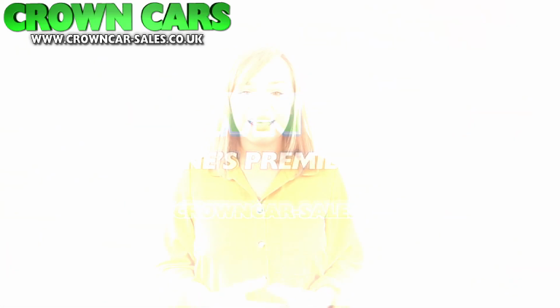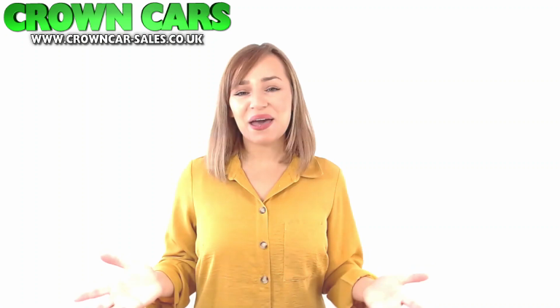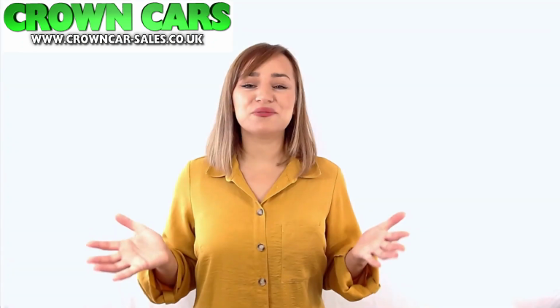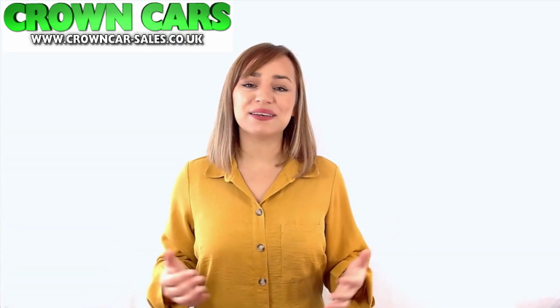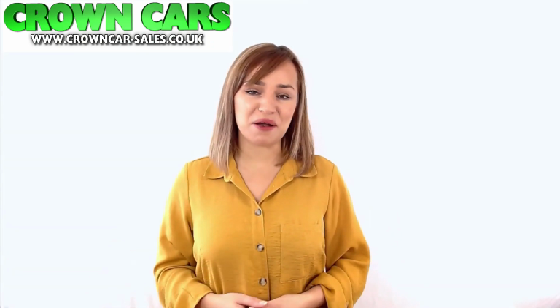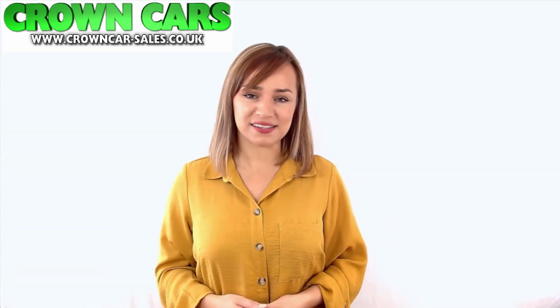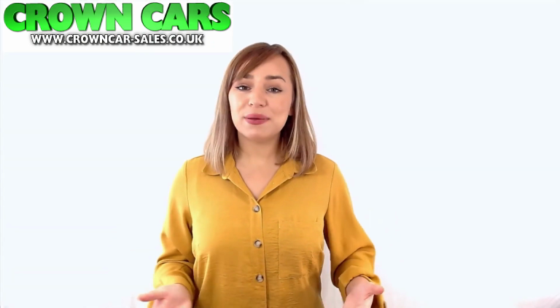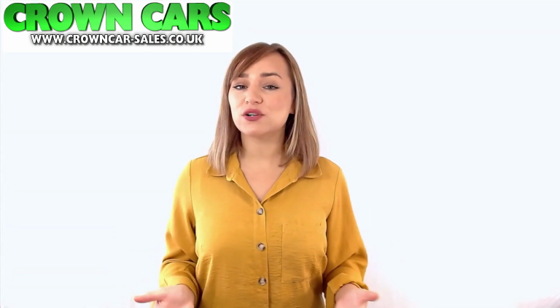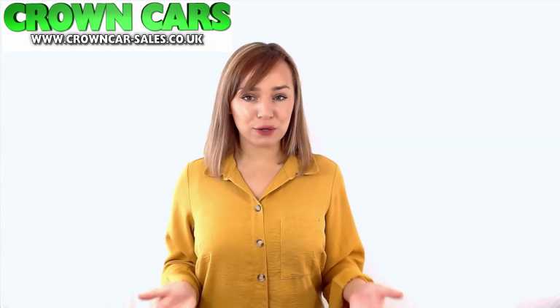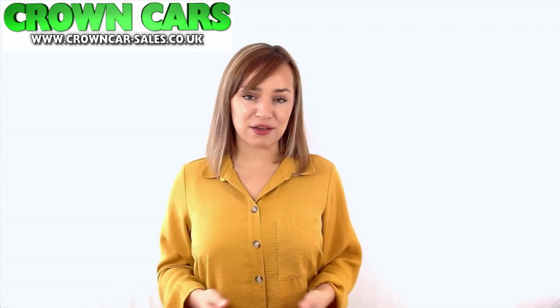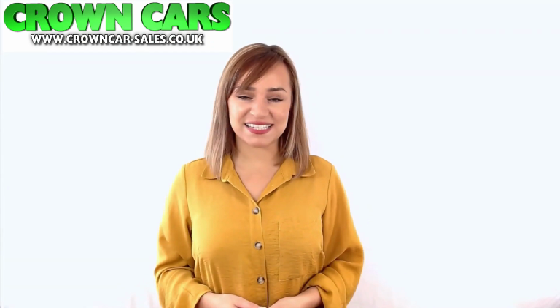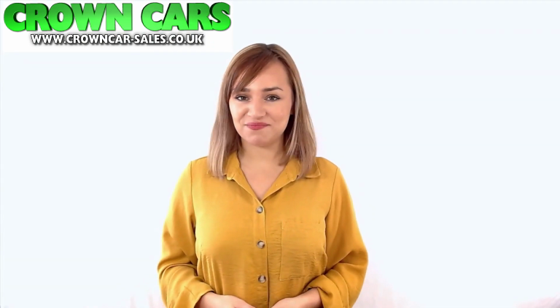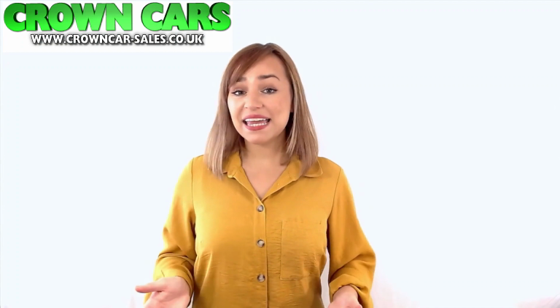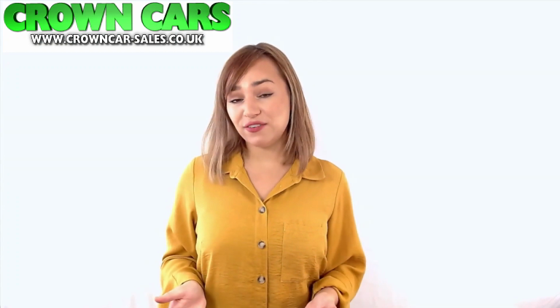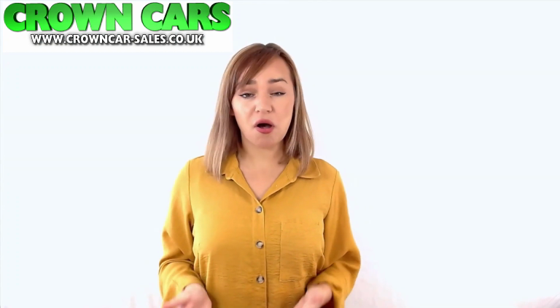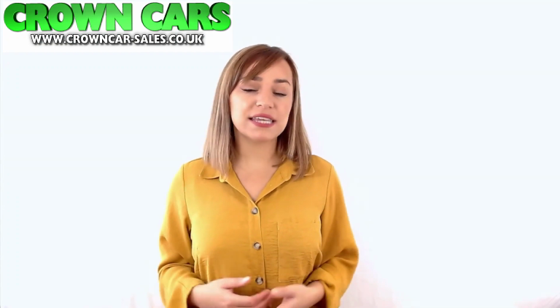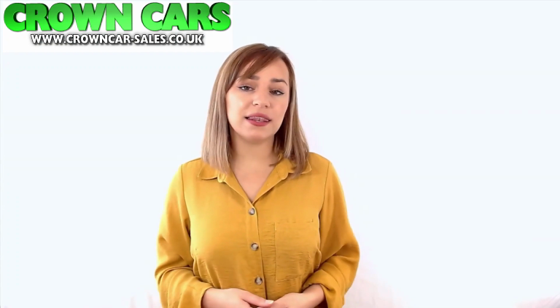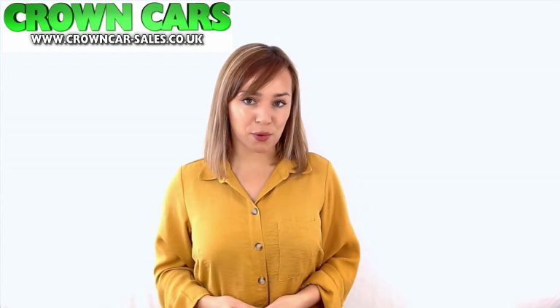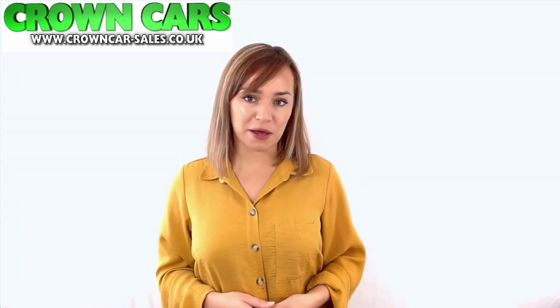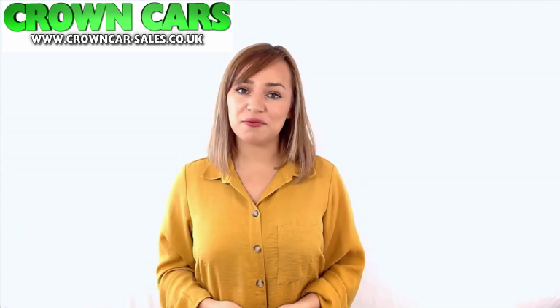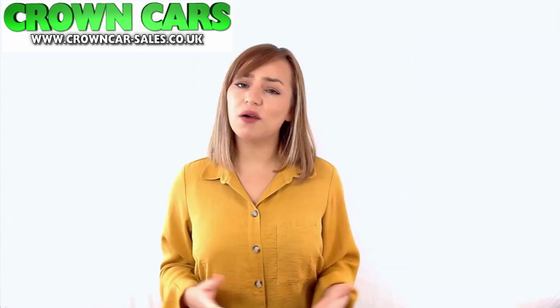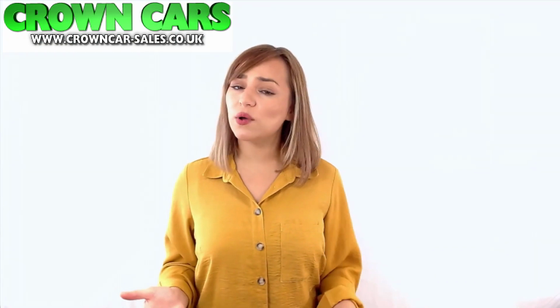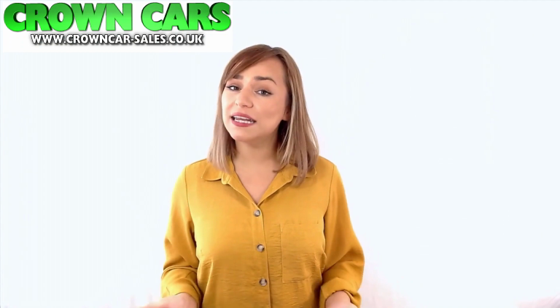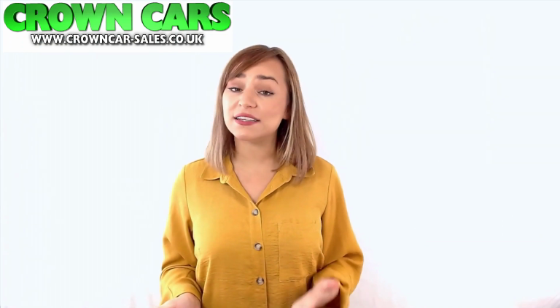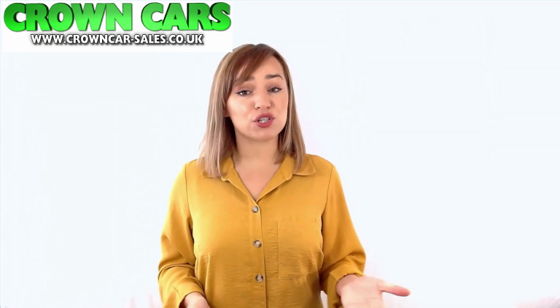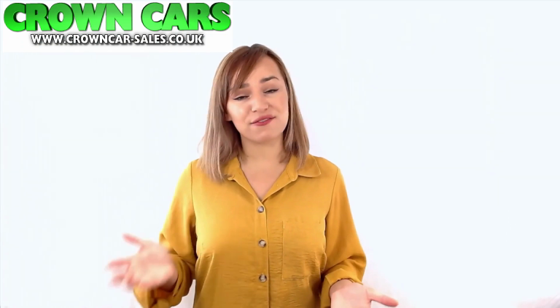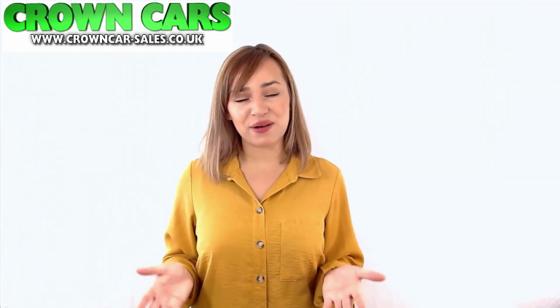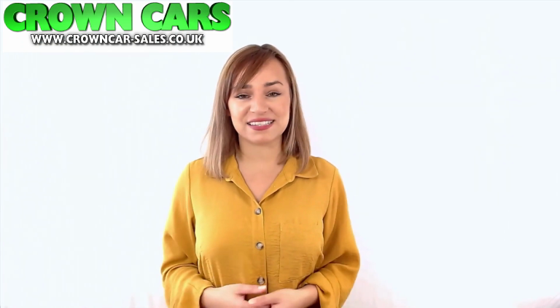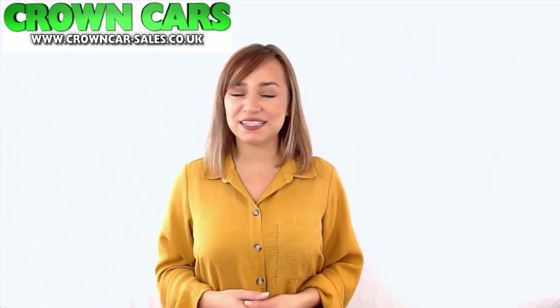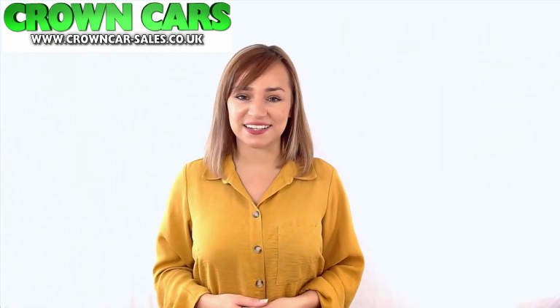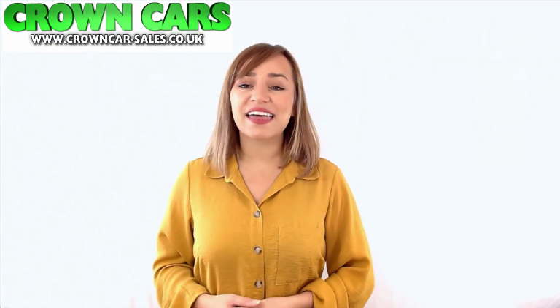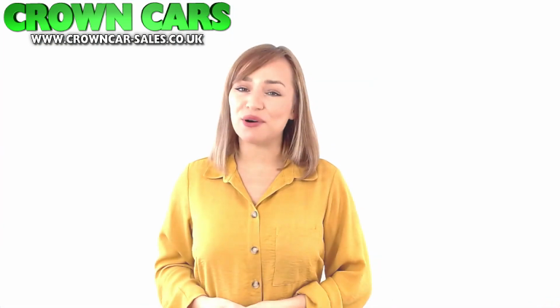Hello and welcome to Crown Cars. Please enjoy the following vehicle presentation. Later in the video I will tell you a little more about our company and why we are highly rated for choice, value and customer satisfaction. Thanks for watching.